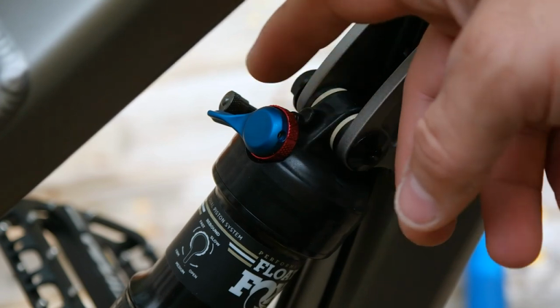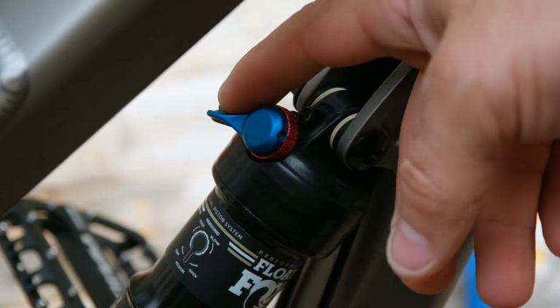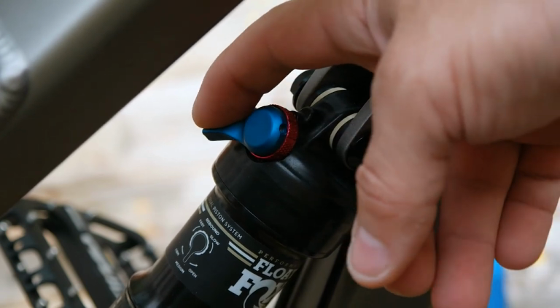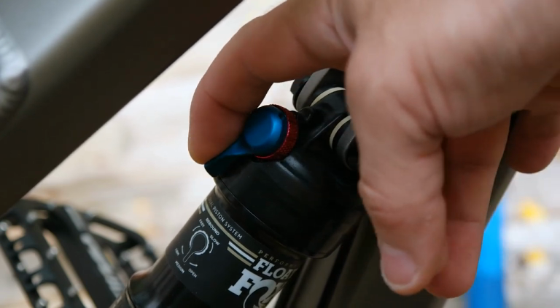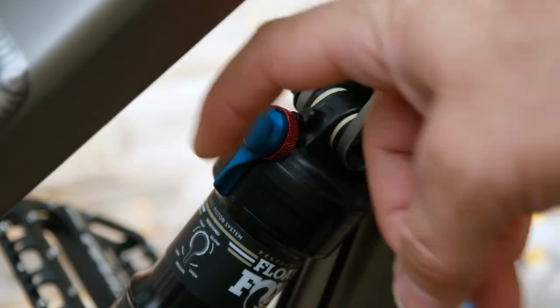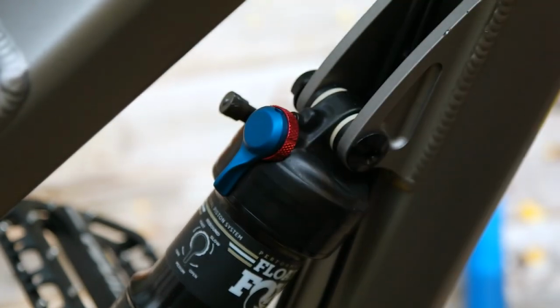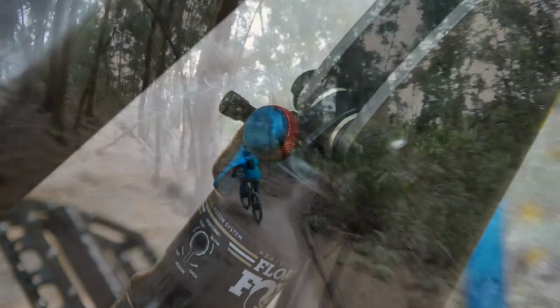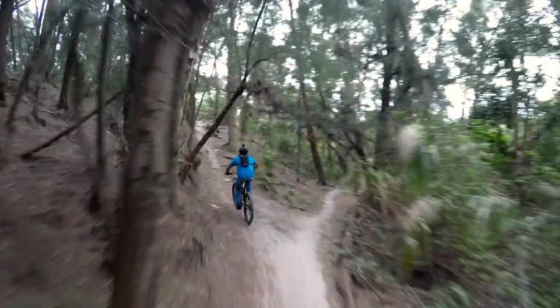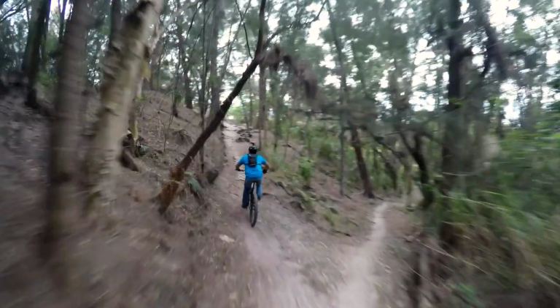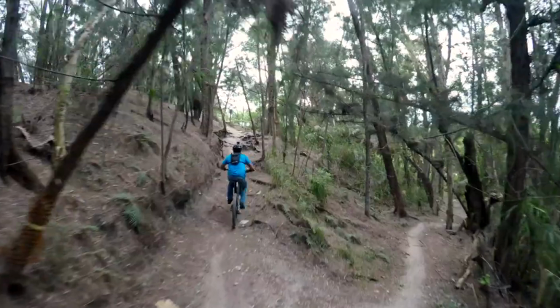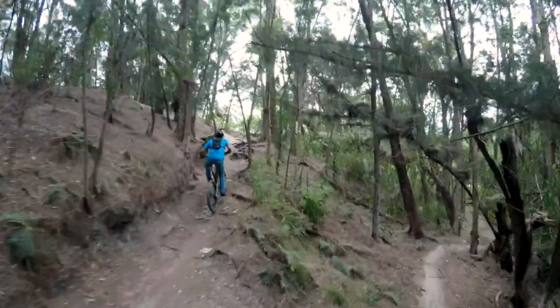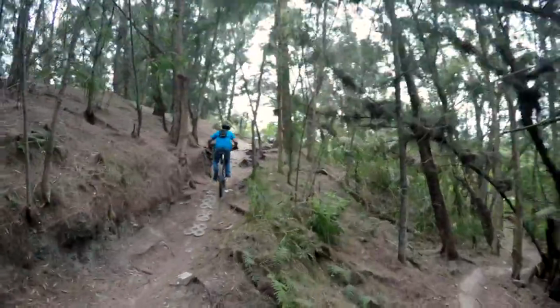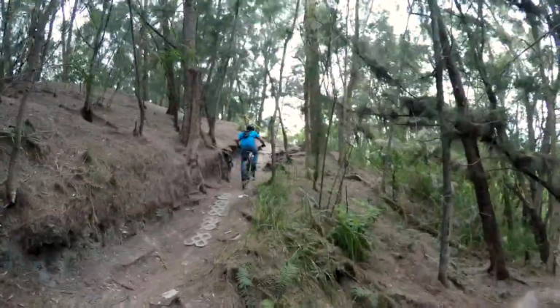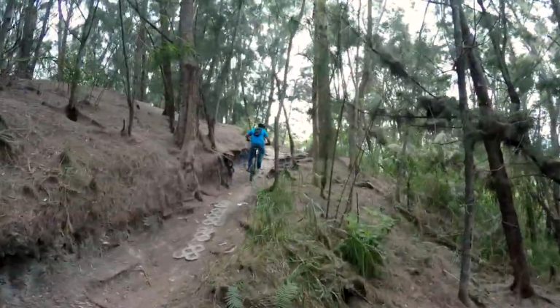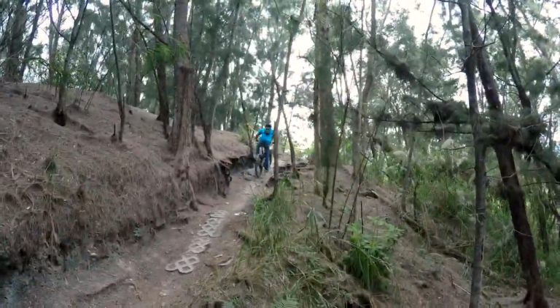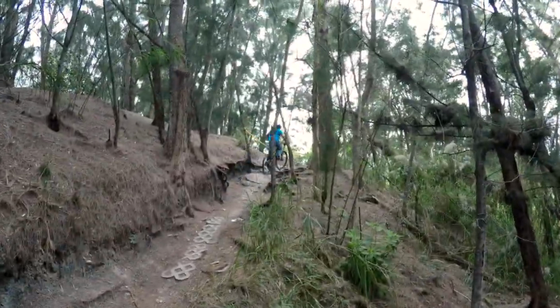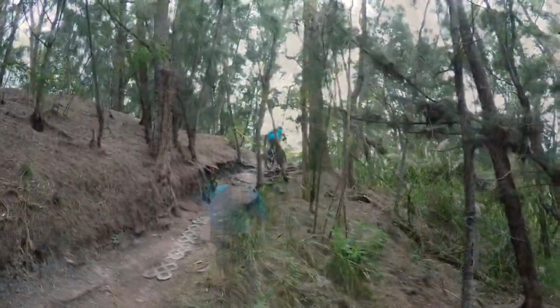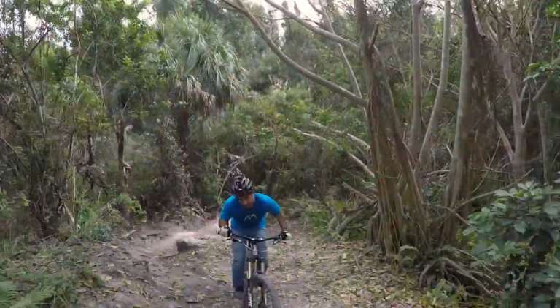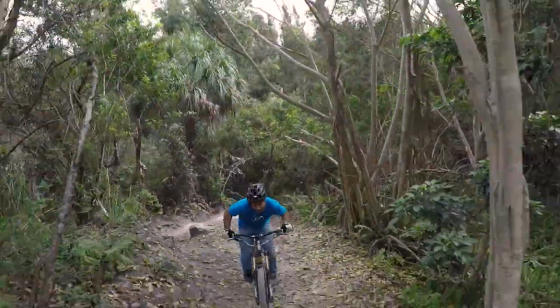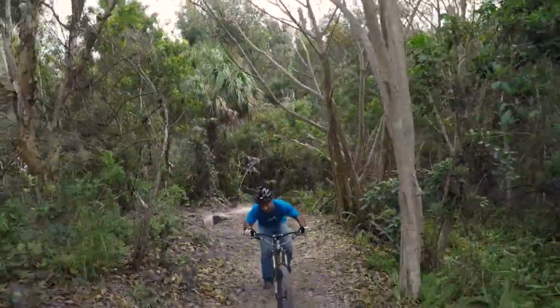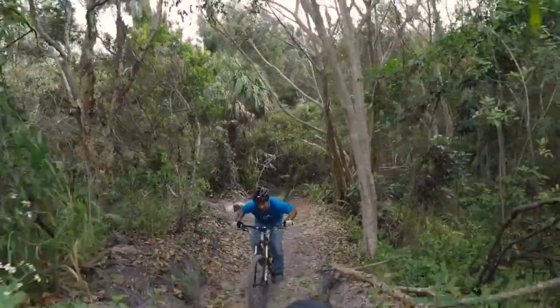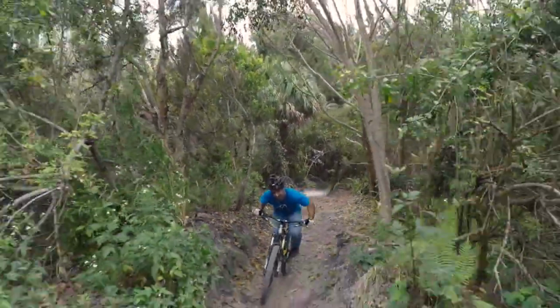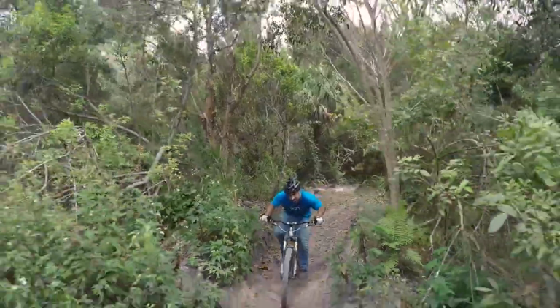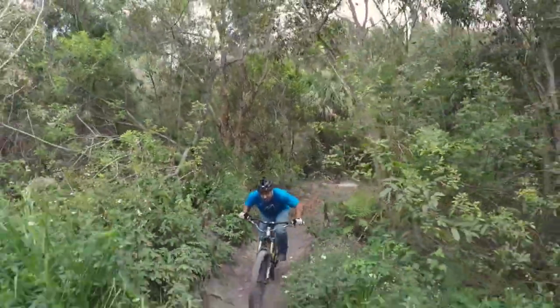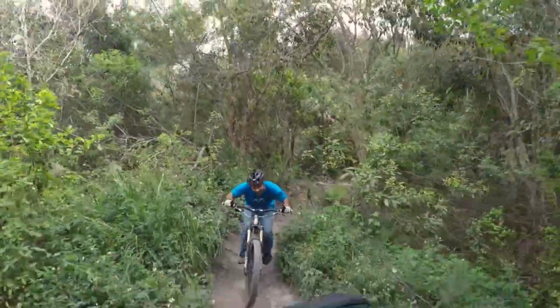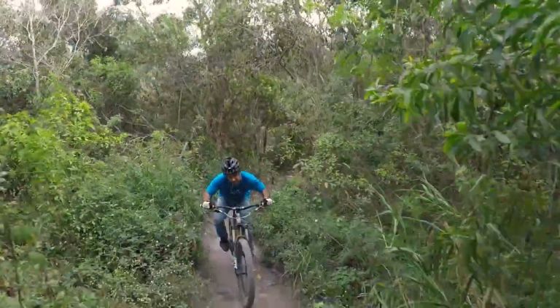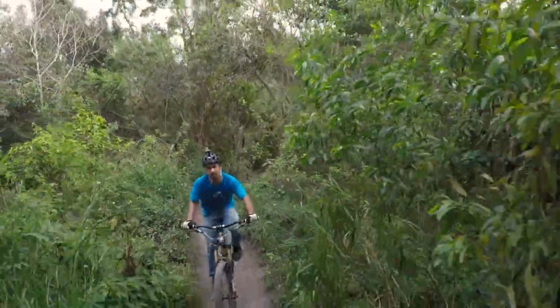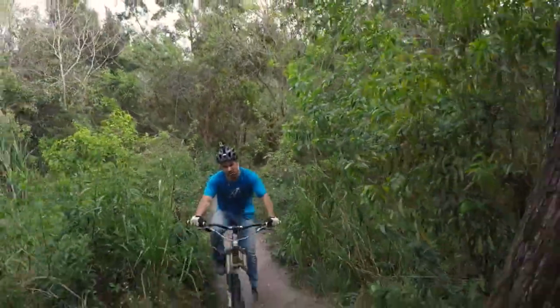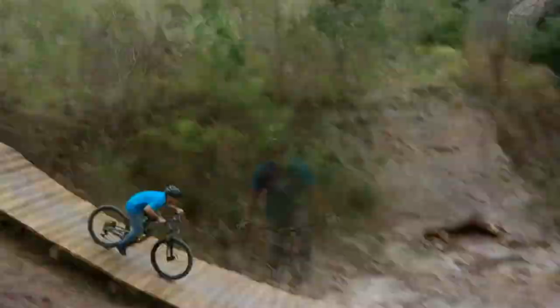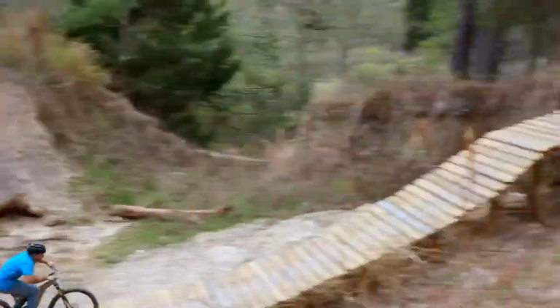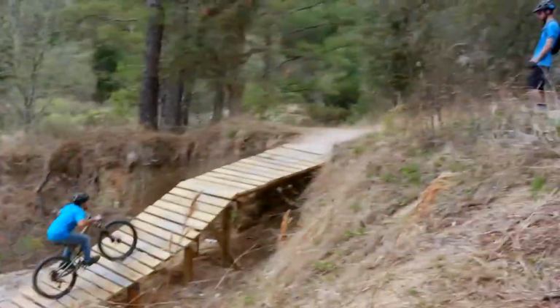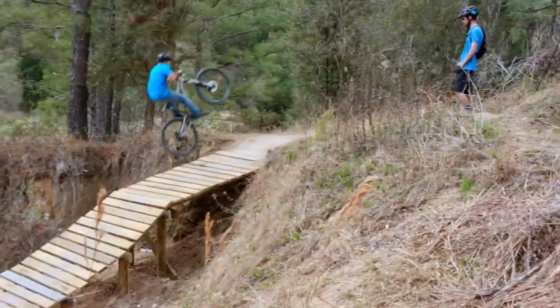For most riding, I end up using the middle setting, which is squishy but still firm enough for flats and short climbs. On really technical climbs, the suspension even helps keep the rear wheel grounded. If you like to ride fast and take chances, I'm happy to say this bike should handle the abuse.